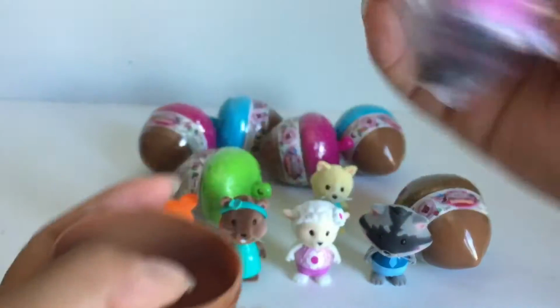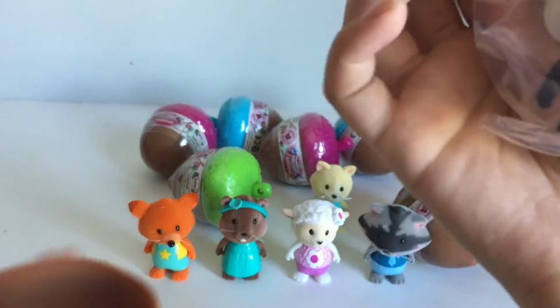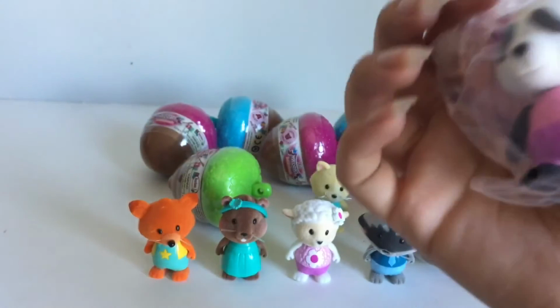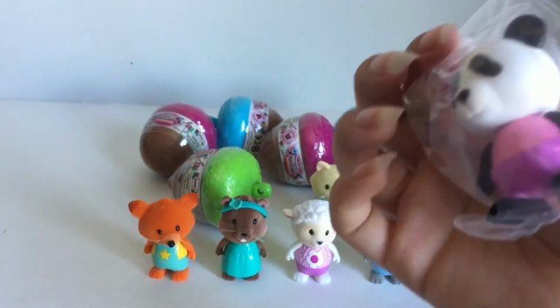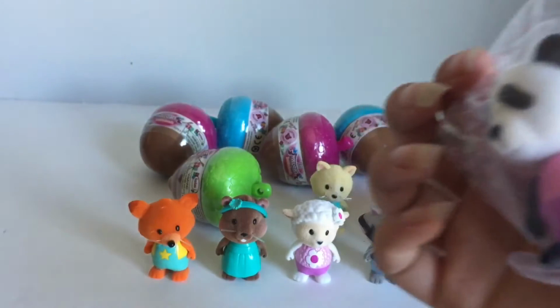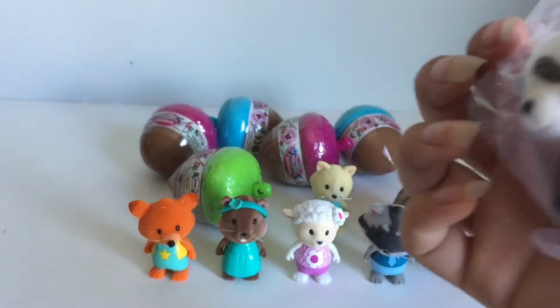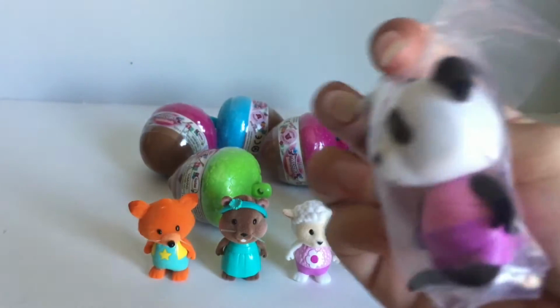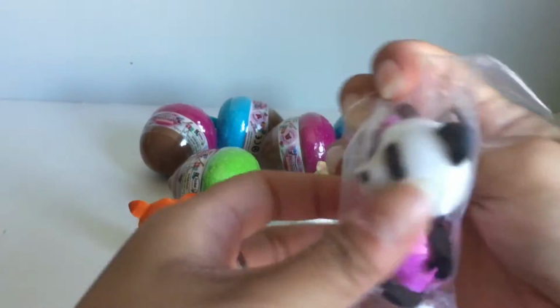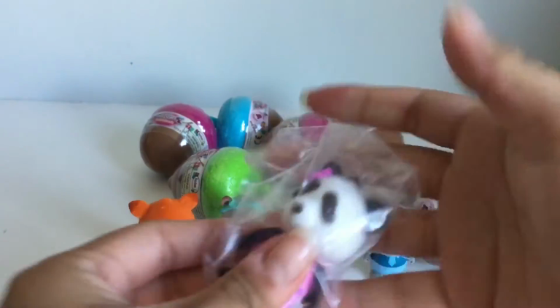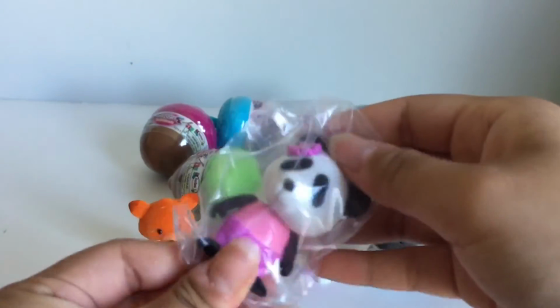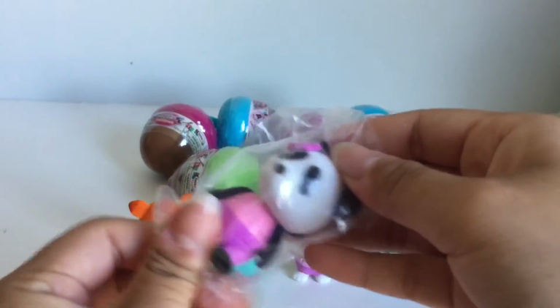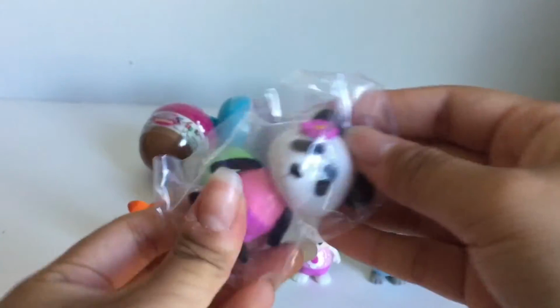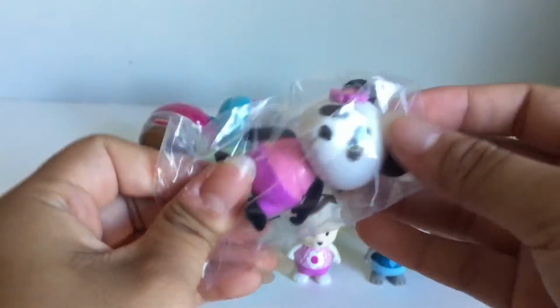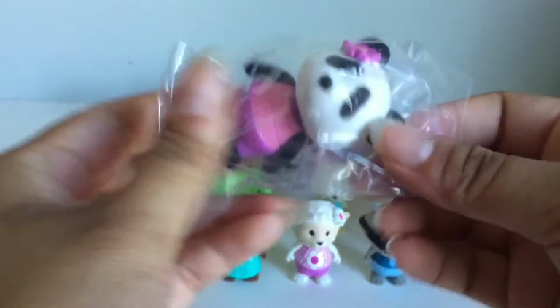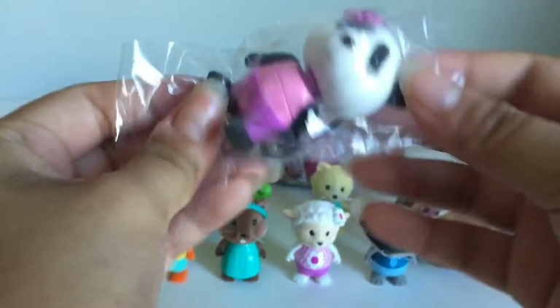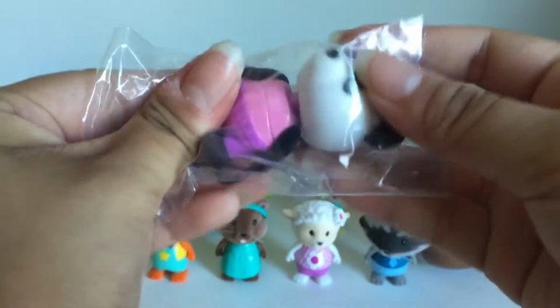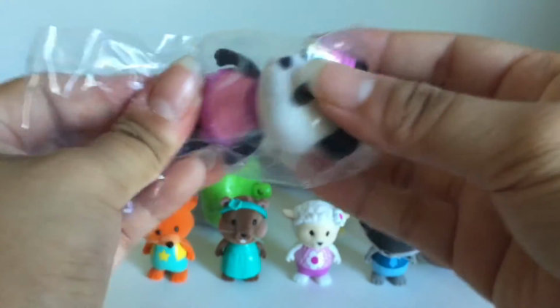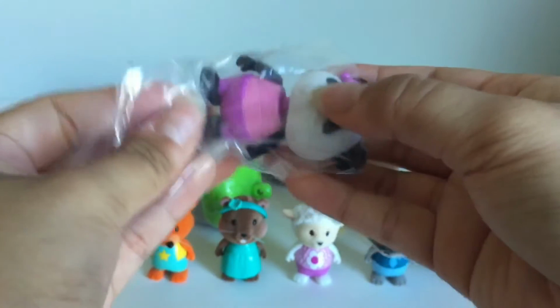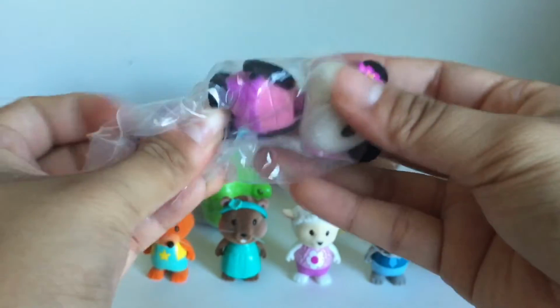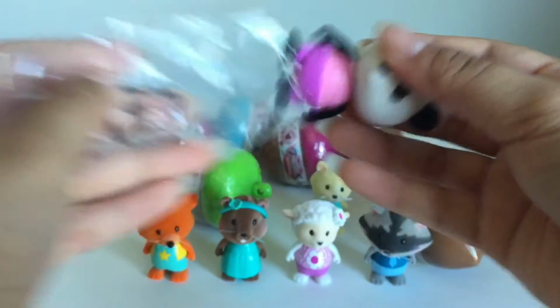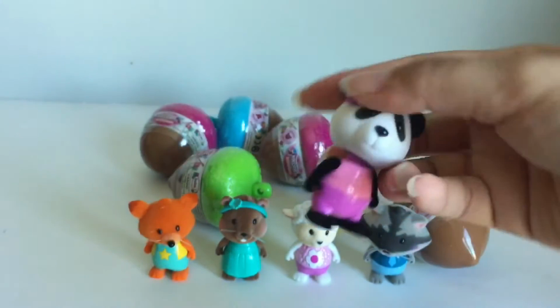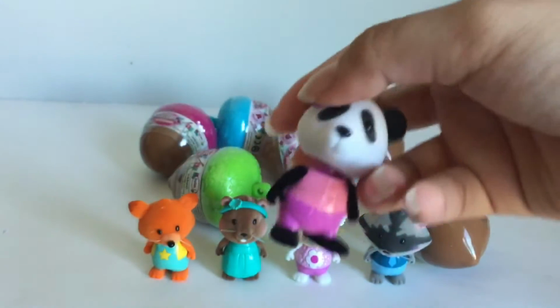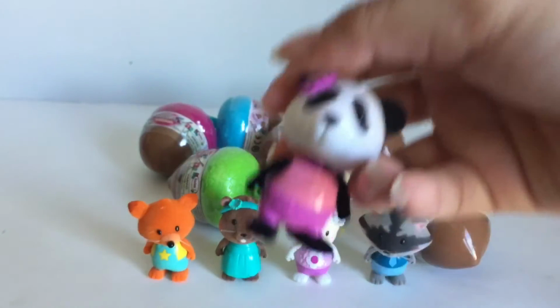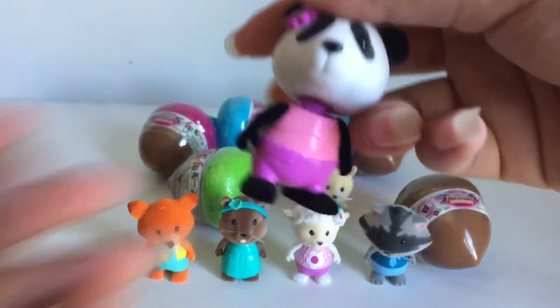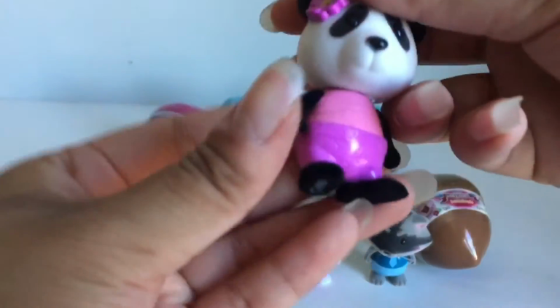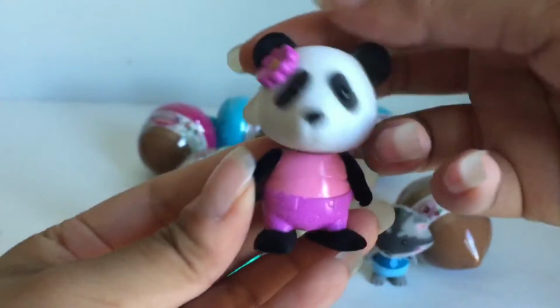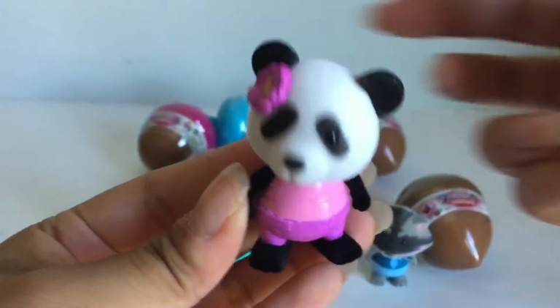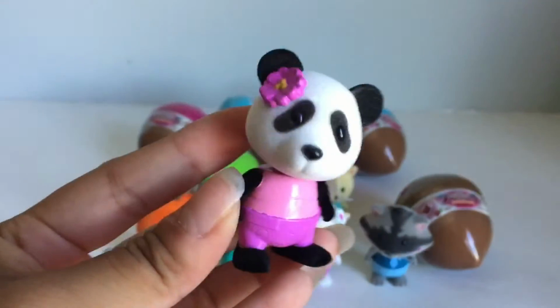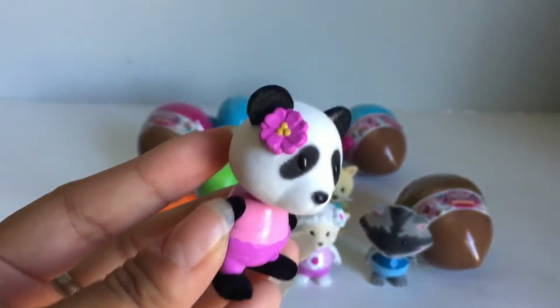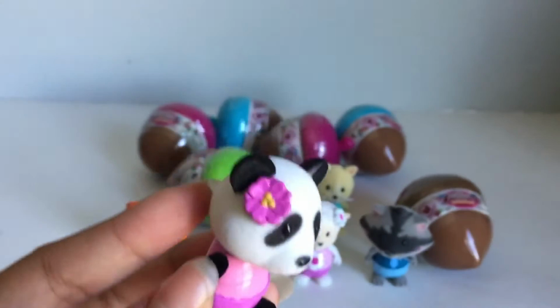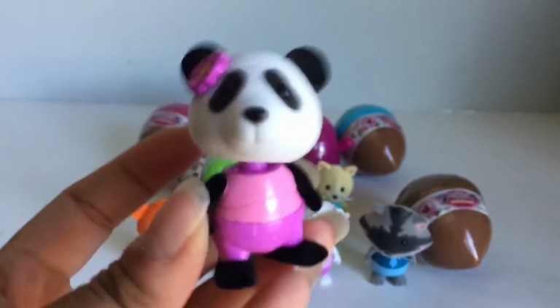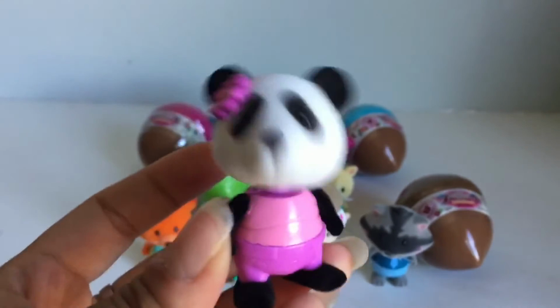Here's a little panda bear. This panda's name is Pepper. Here is Pepper — I like the little flower in her hair.